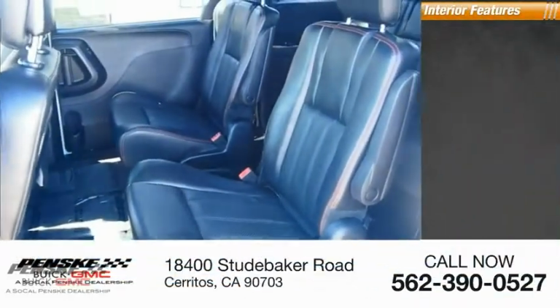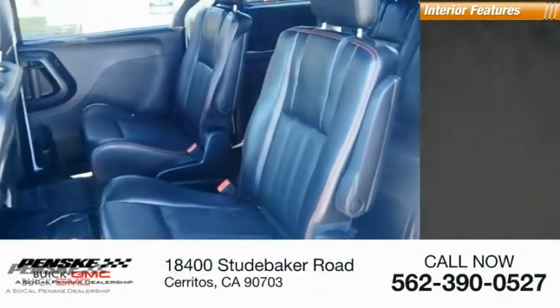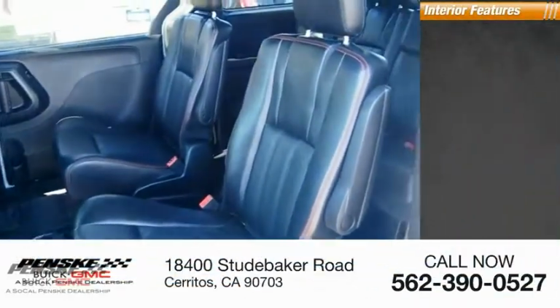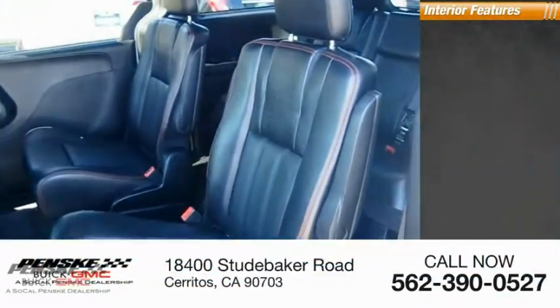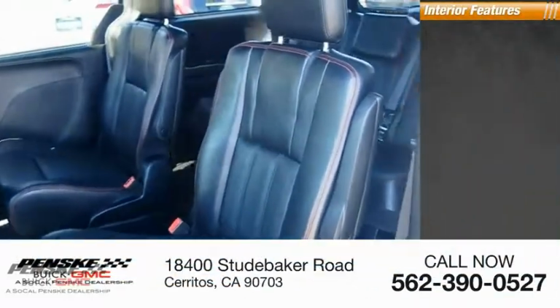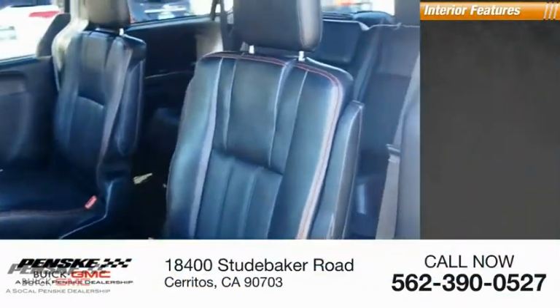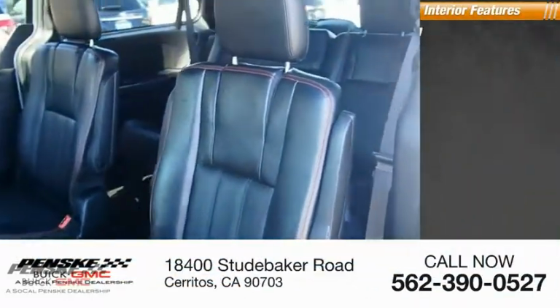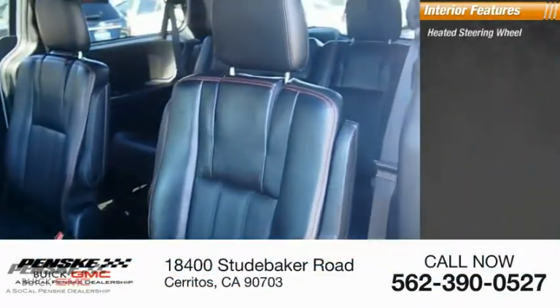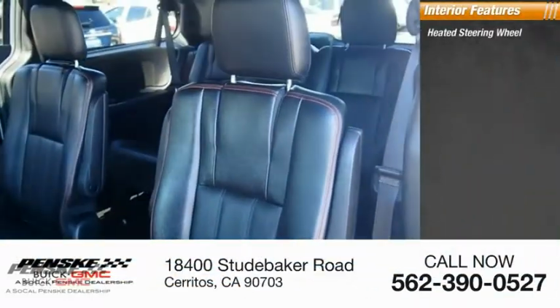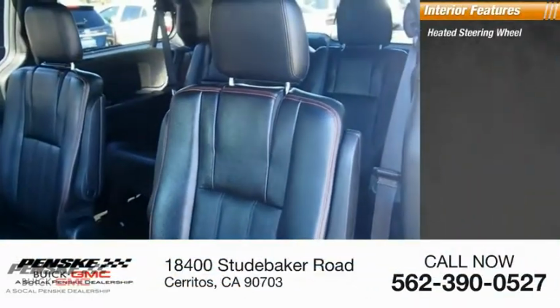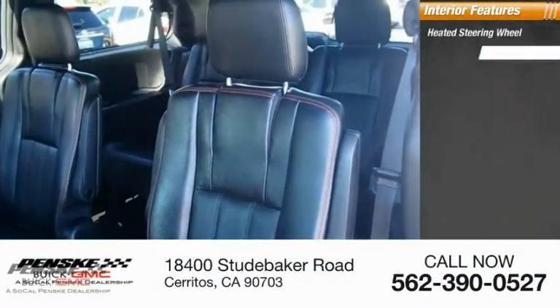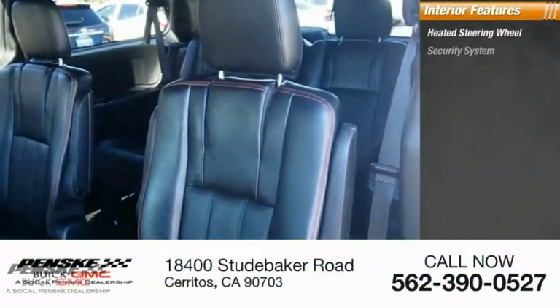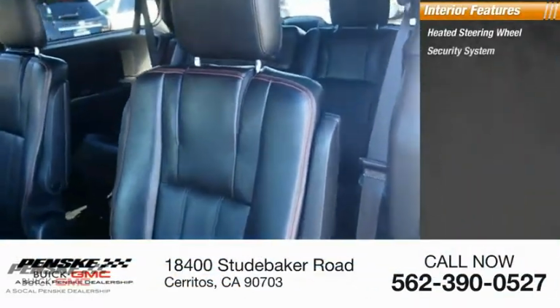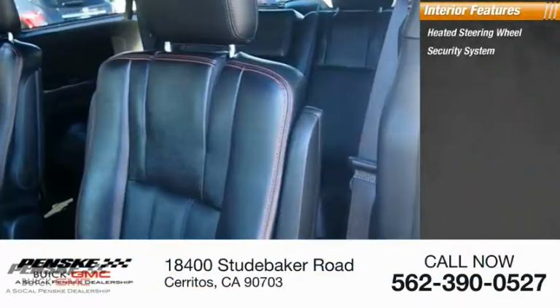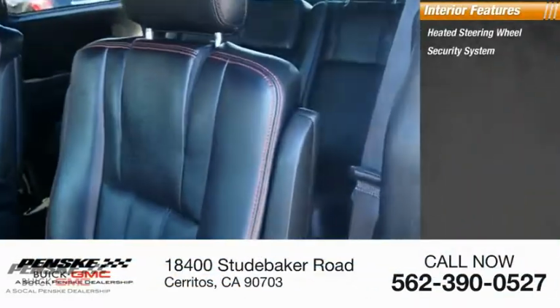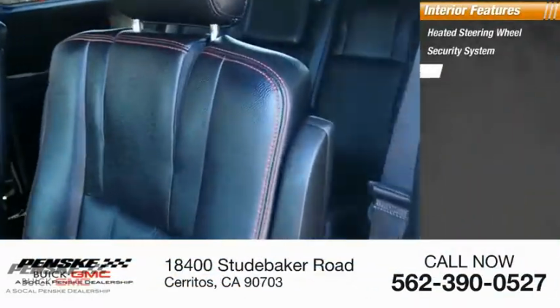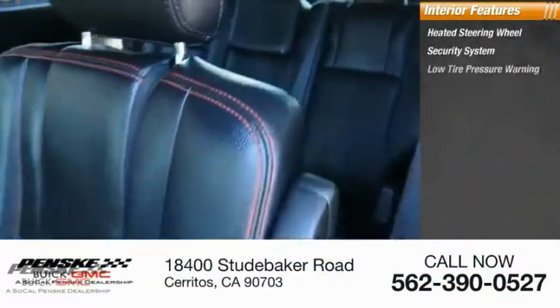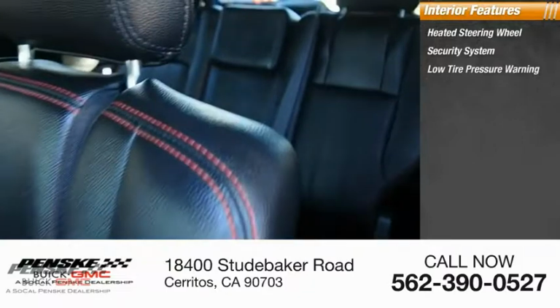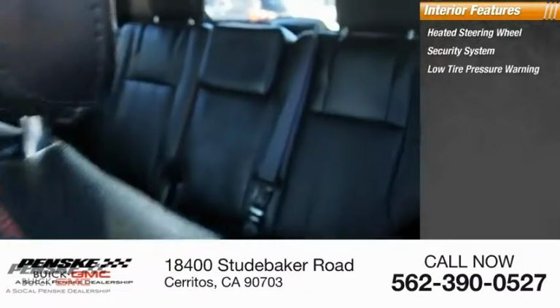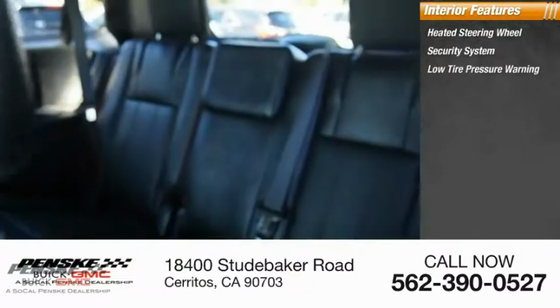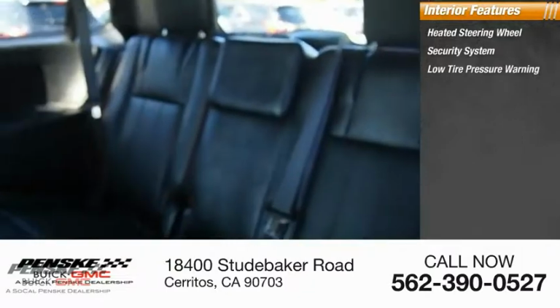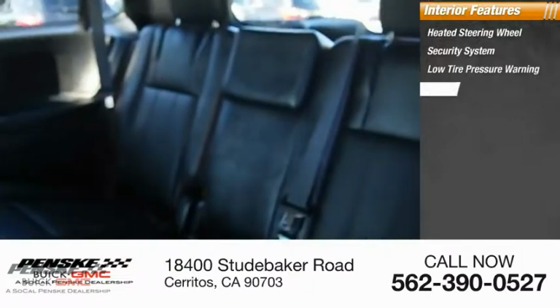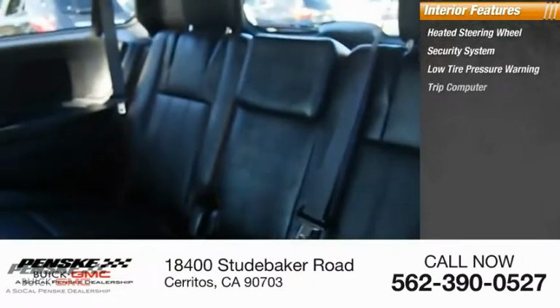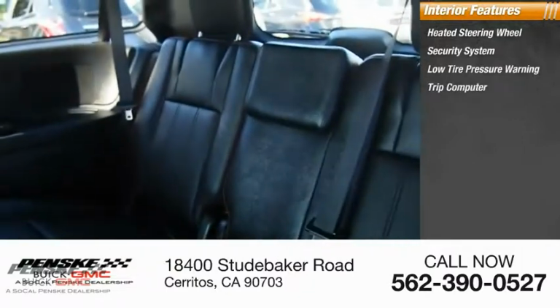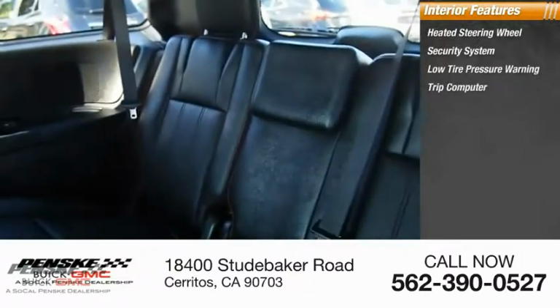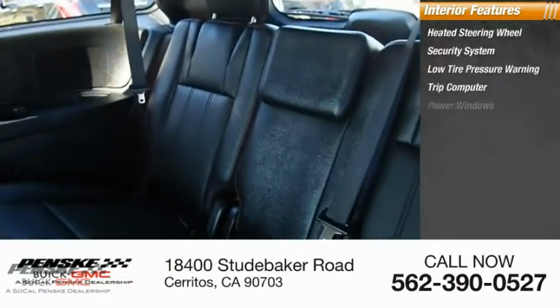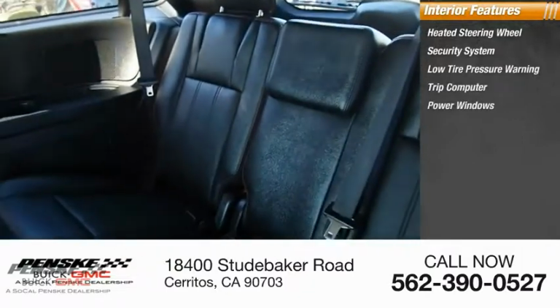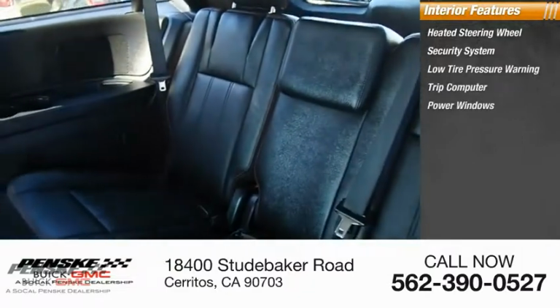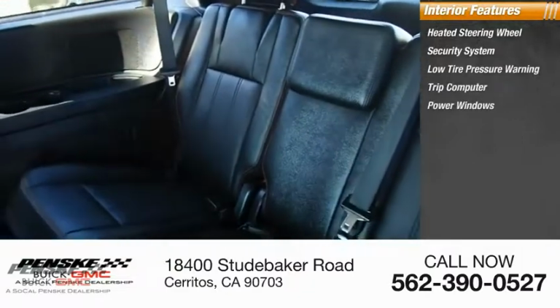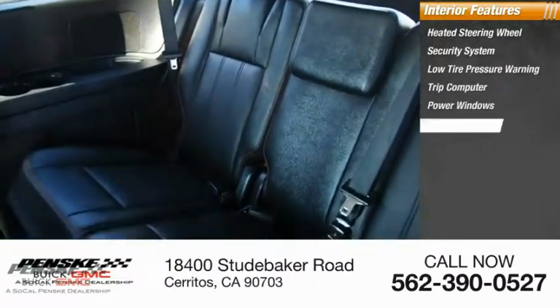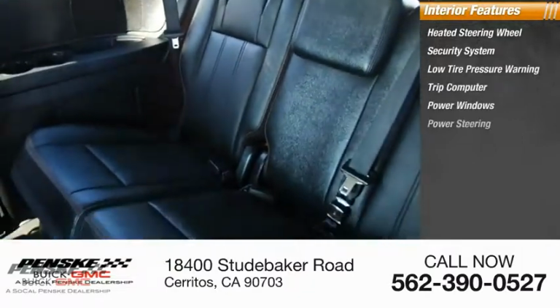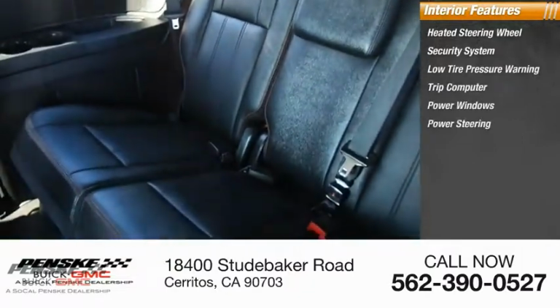Inside you'll find a heated steering wheel, security system, low-tire pressure warning, trip computer, power windows, and power steering.